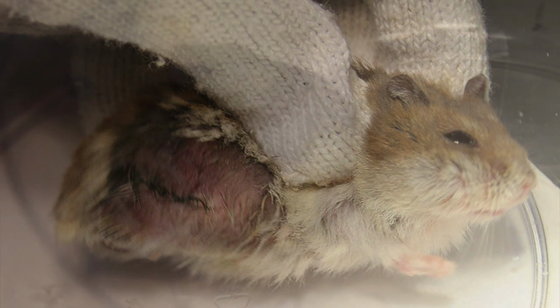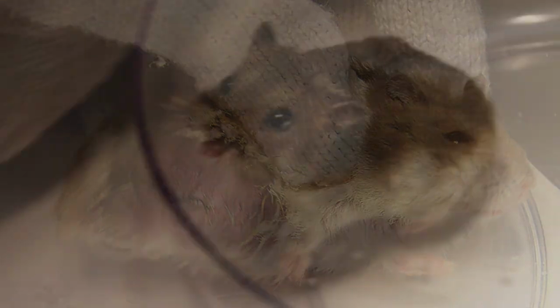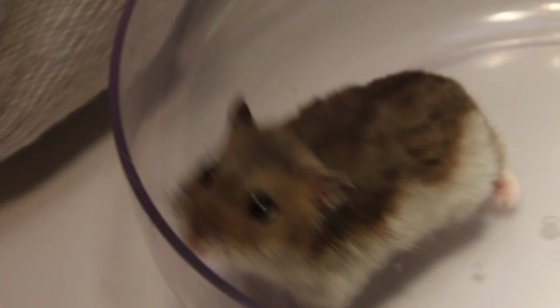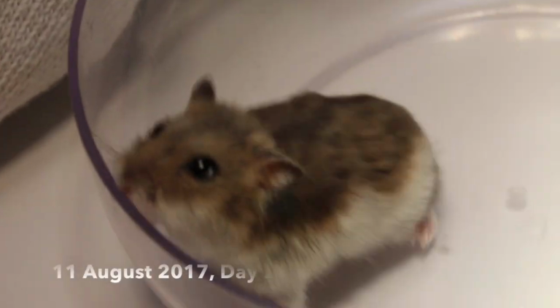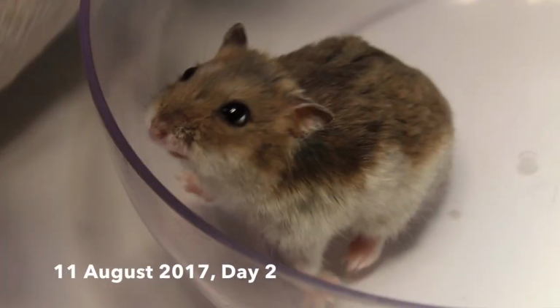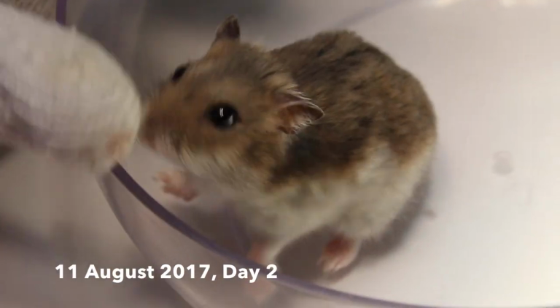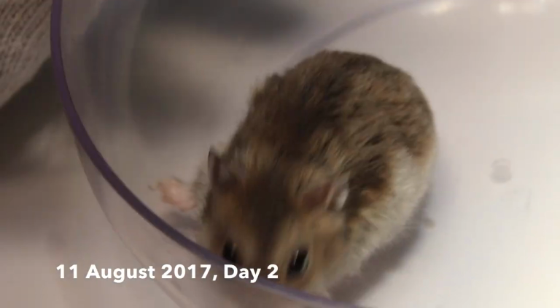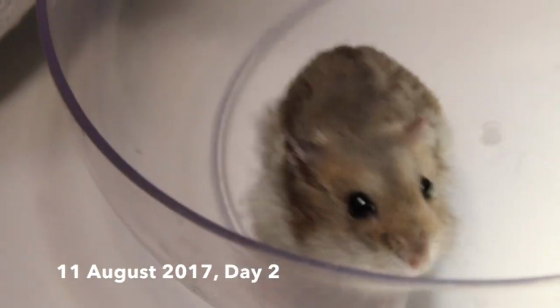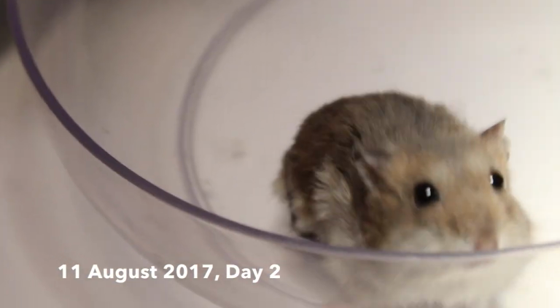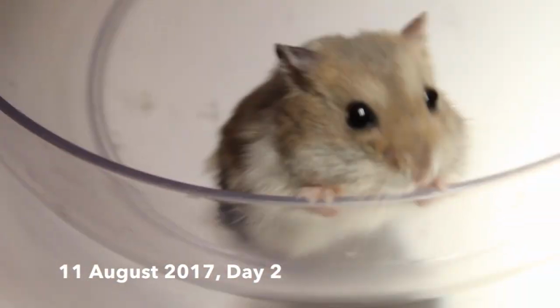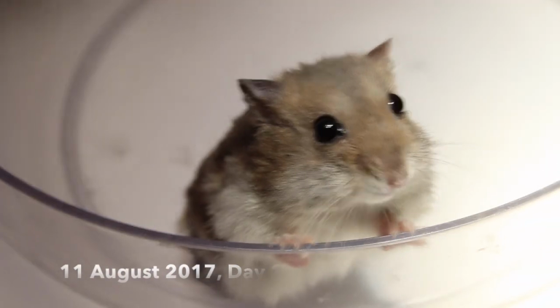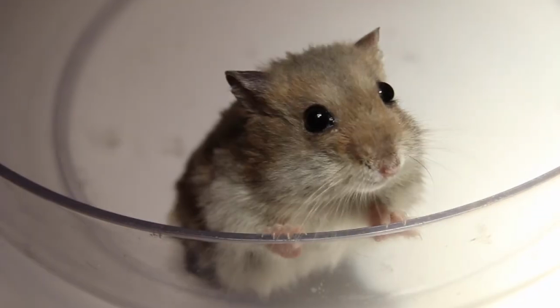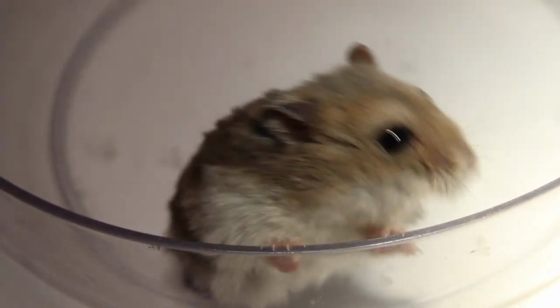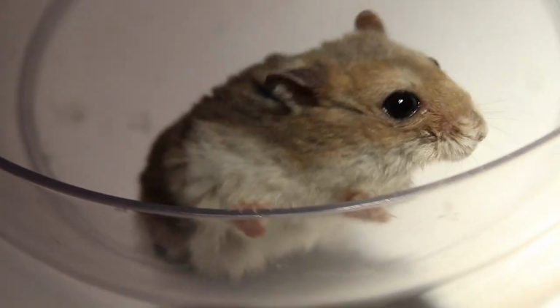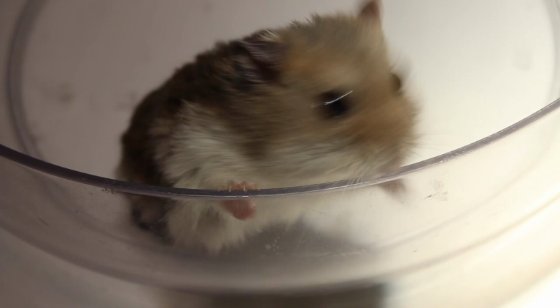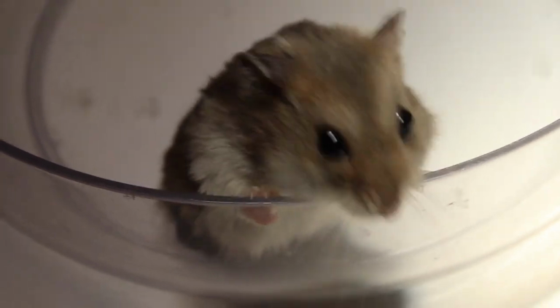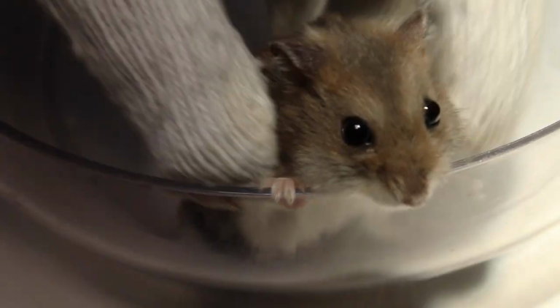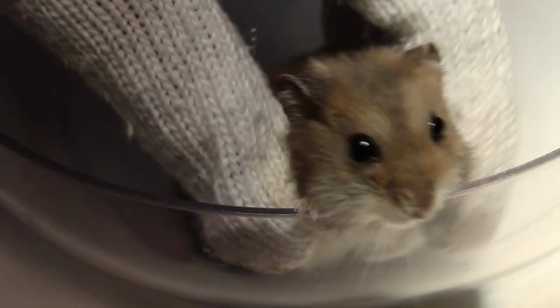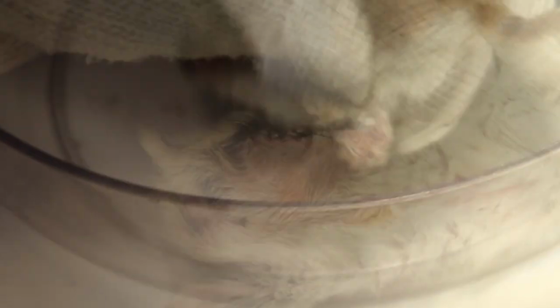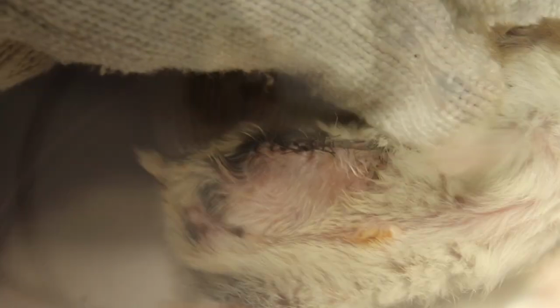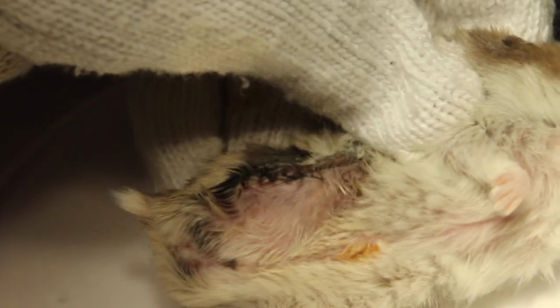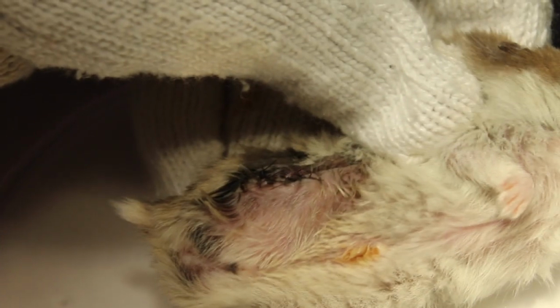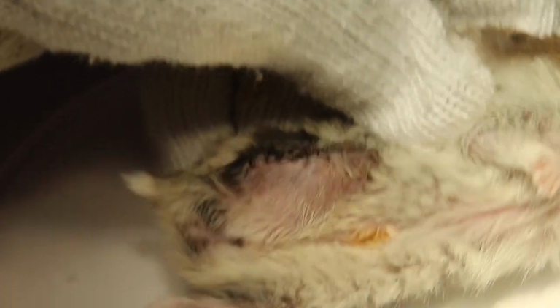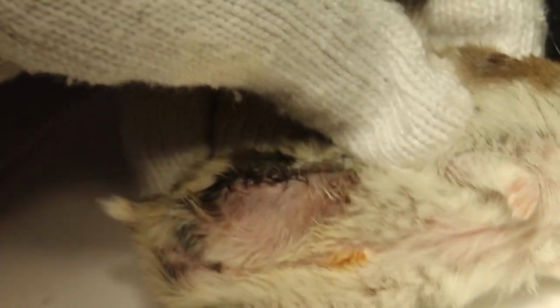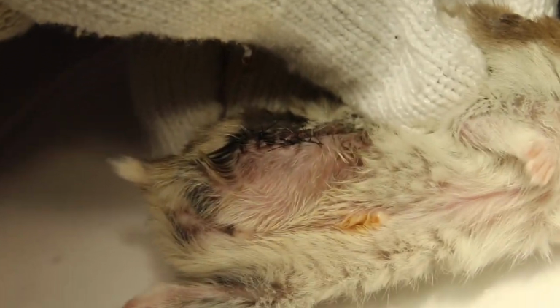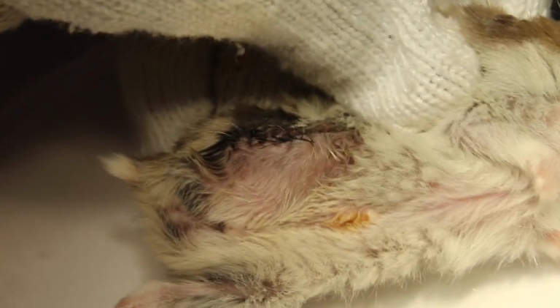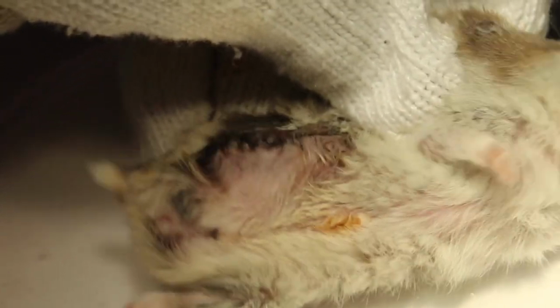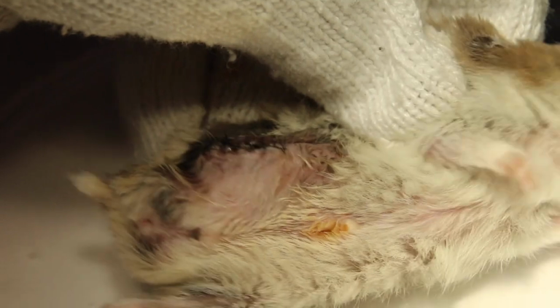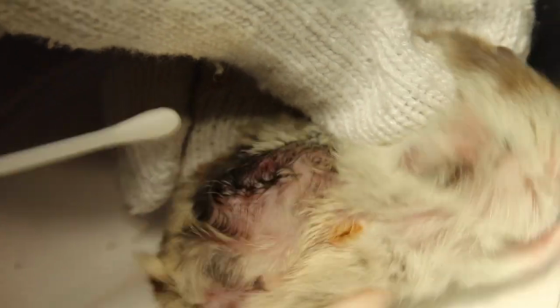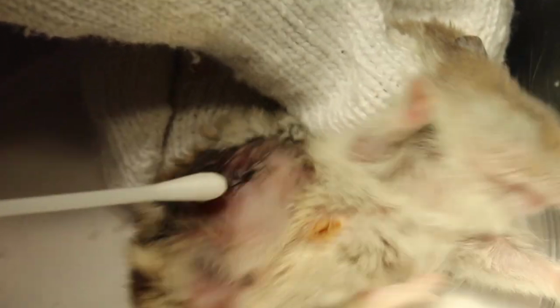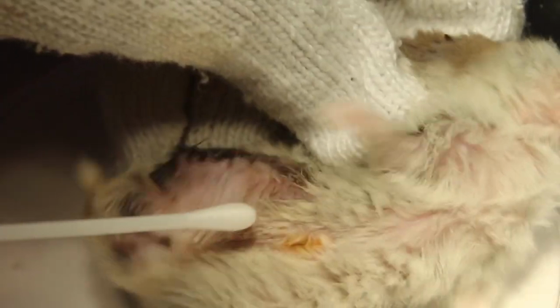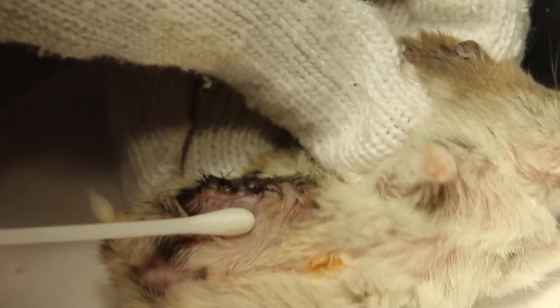It's the 11th of August 2017, day 2 of recovery after the surgery. The hamster is awake and walking even with just 3 legs. There is also no breakdown of the rather big 1cm cut, which is good news.